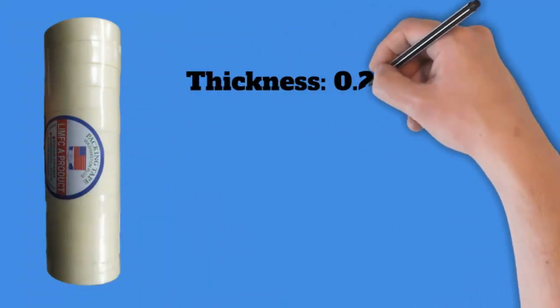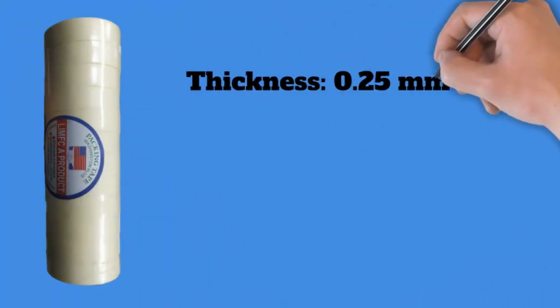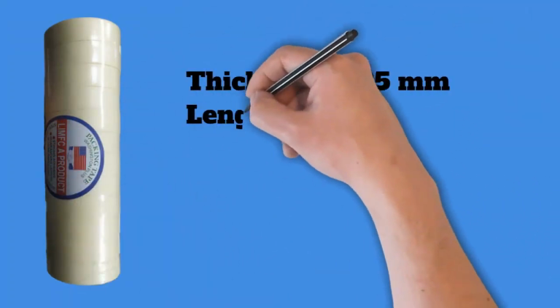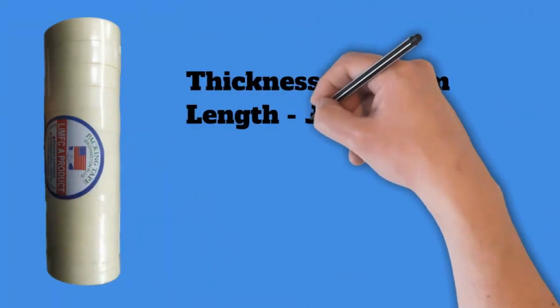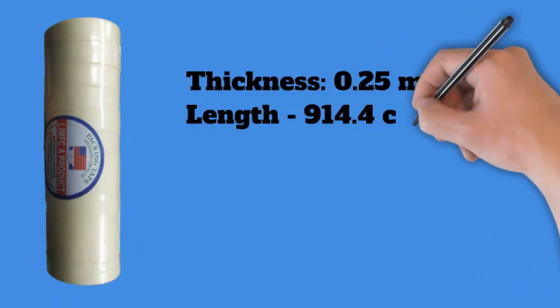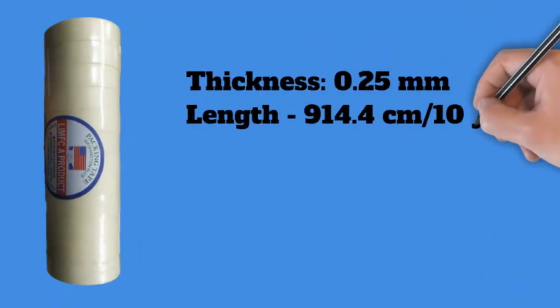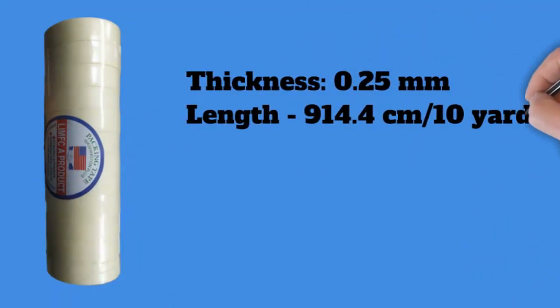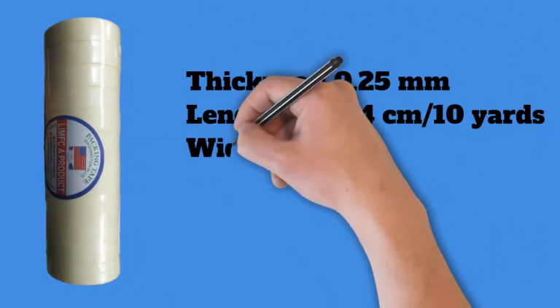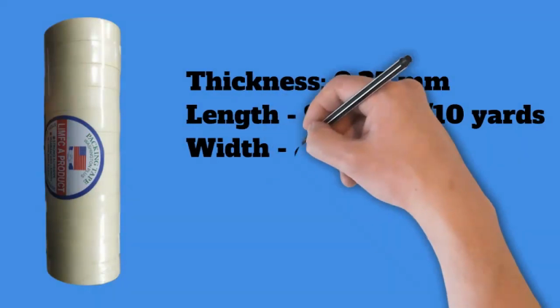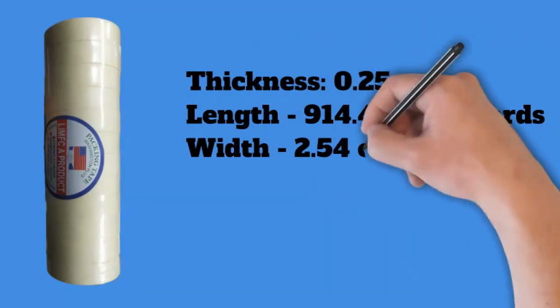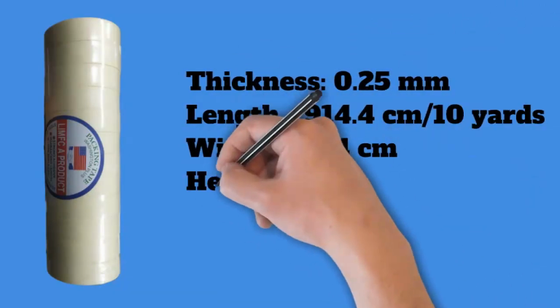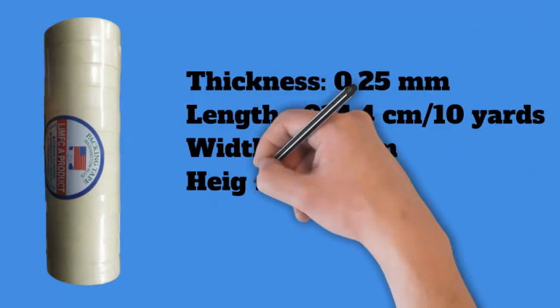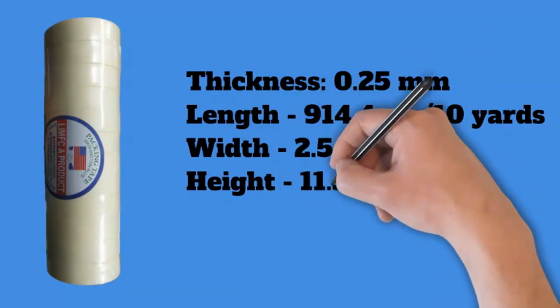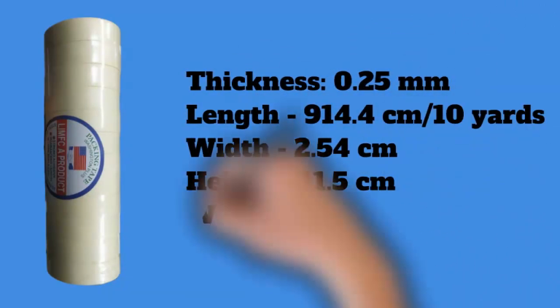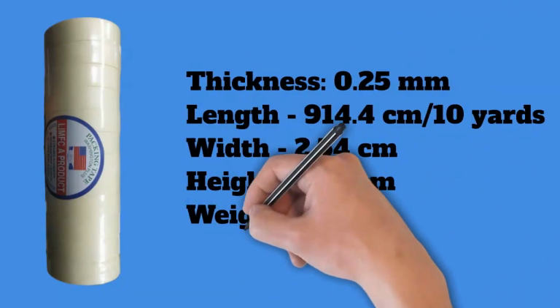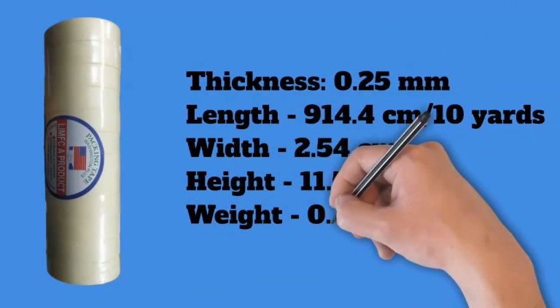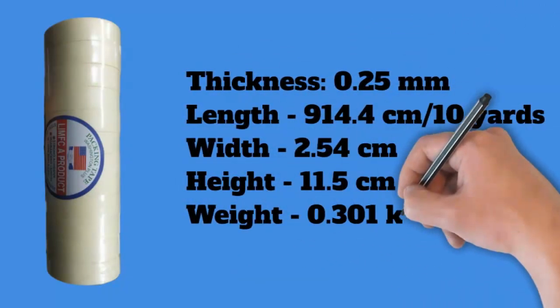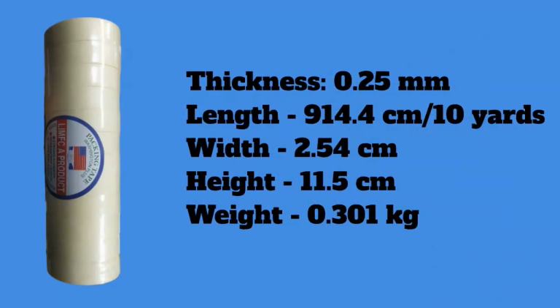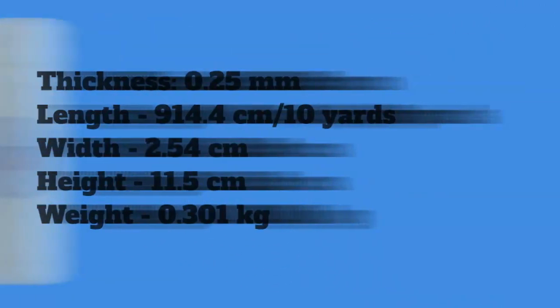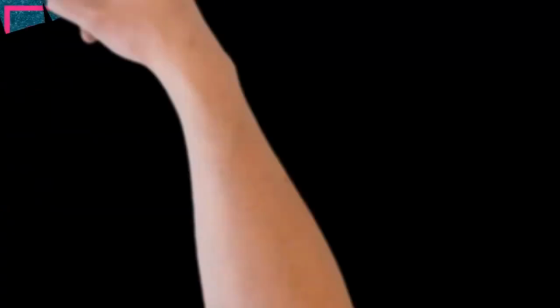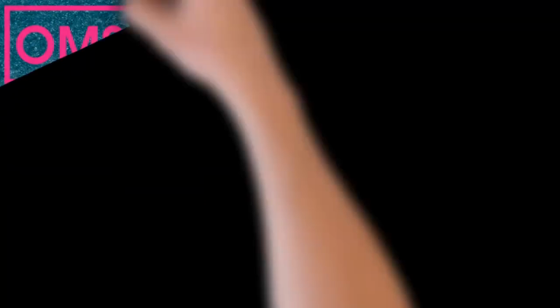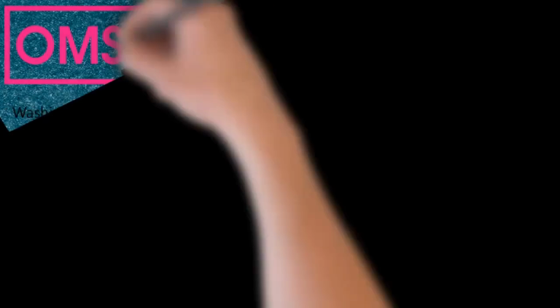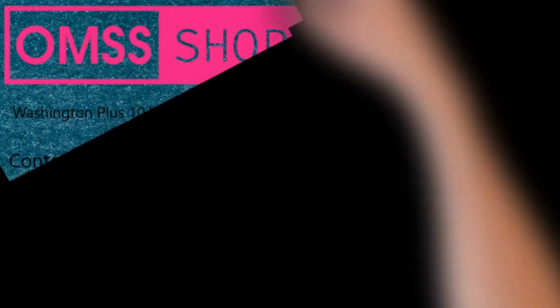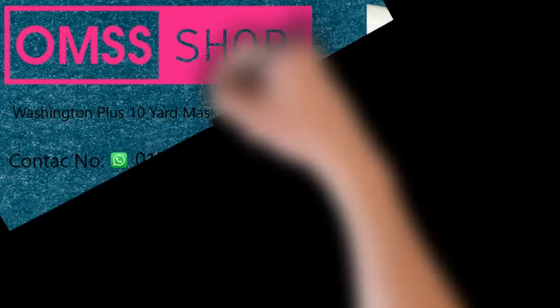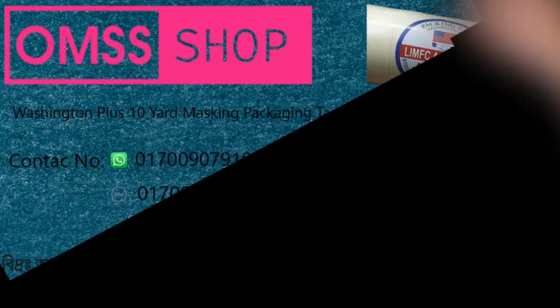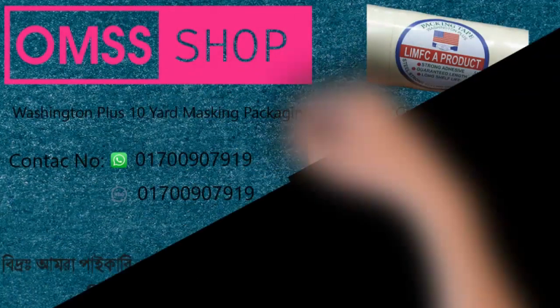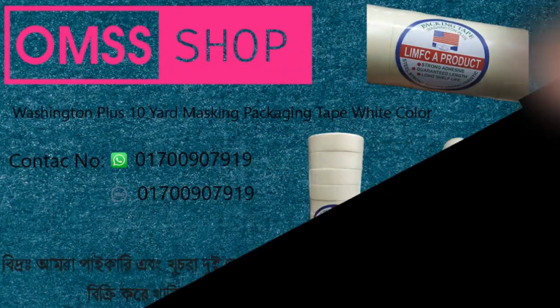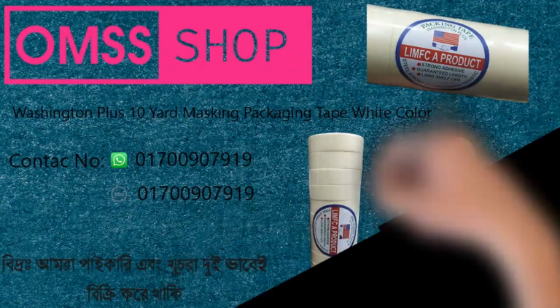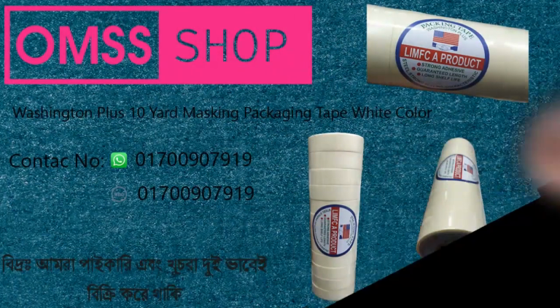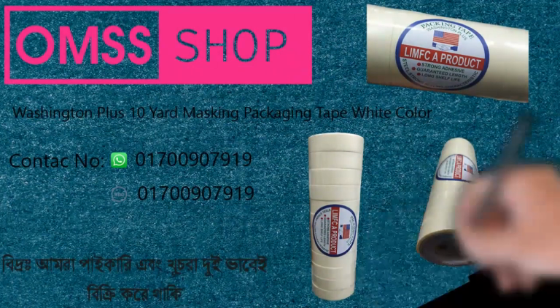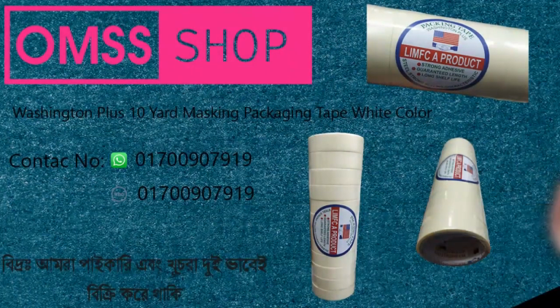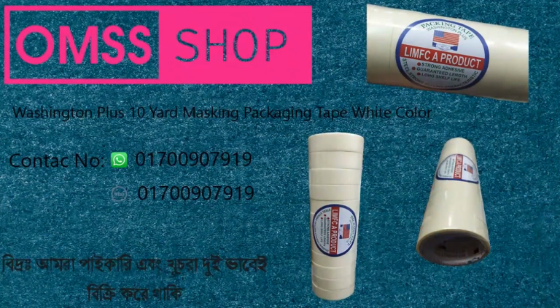Thickness: 0.25 millimeters. Length: 914.4 centimeters (10 yards). Width: 5.08 centimeters and 2.54 centimeters. Height: 11.5 centimeters. Weight: 0.301 kilograms.